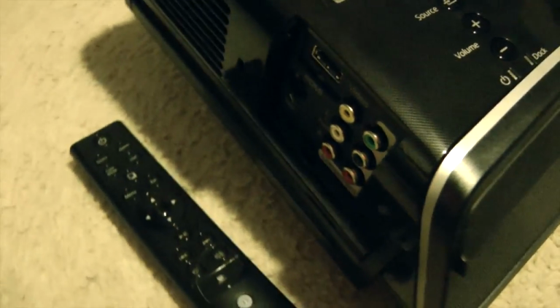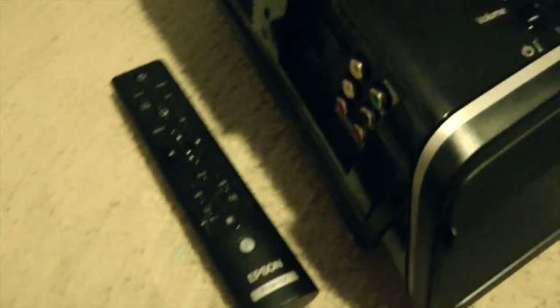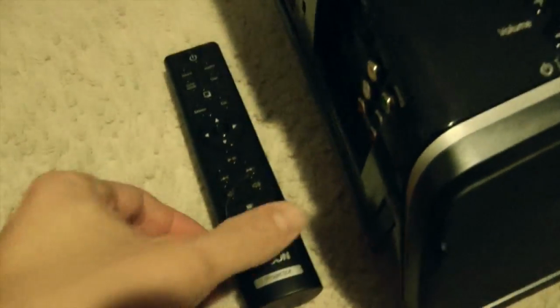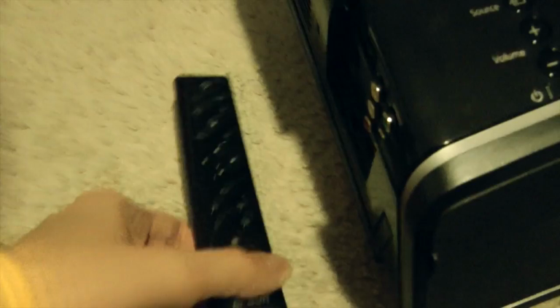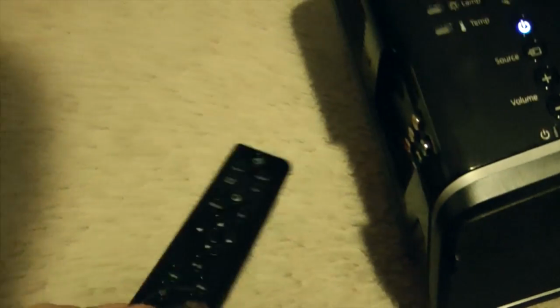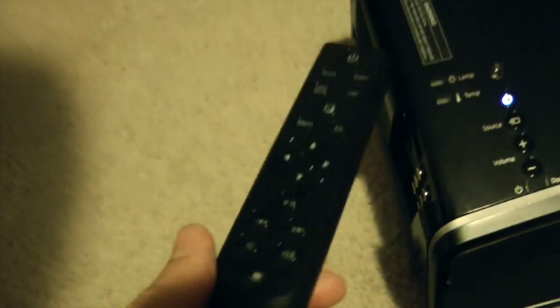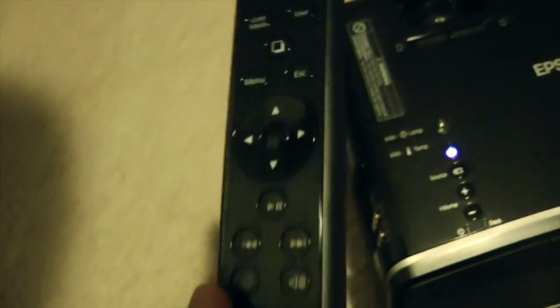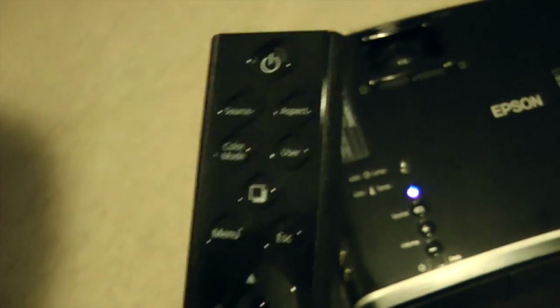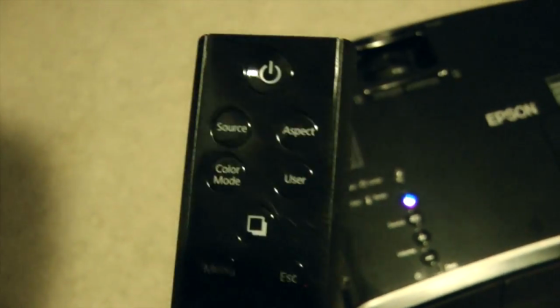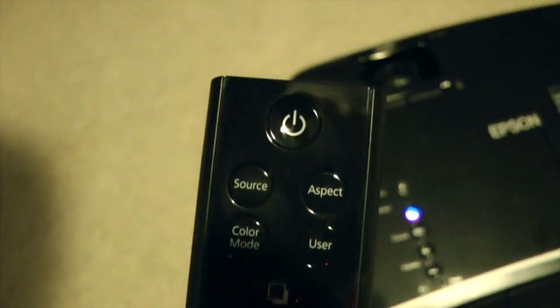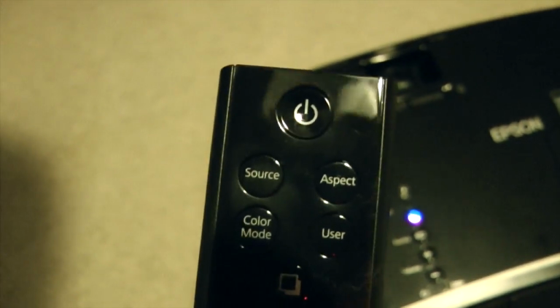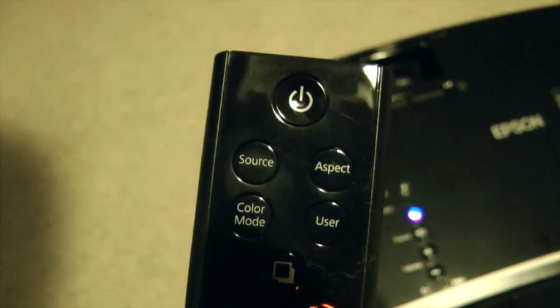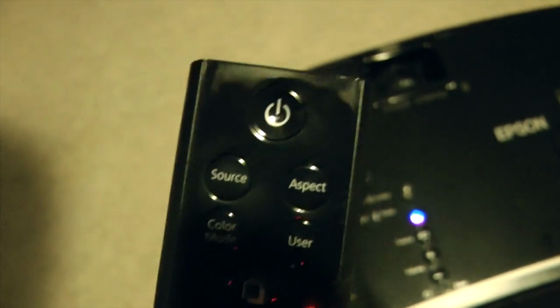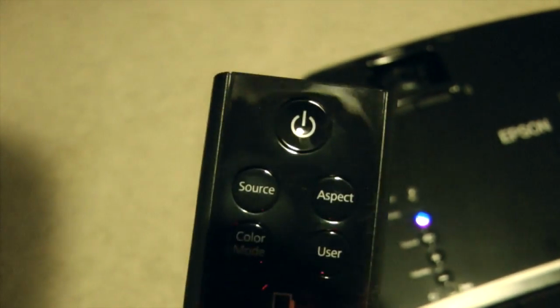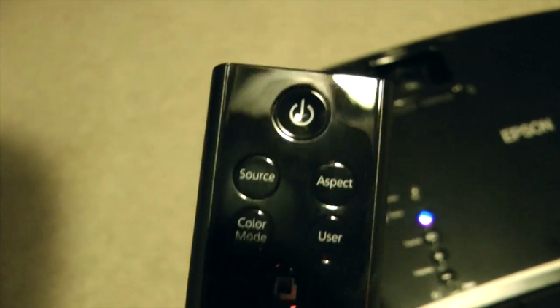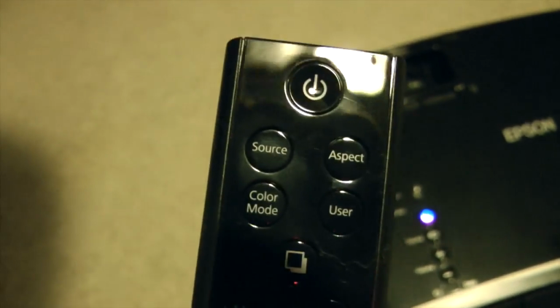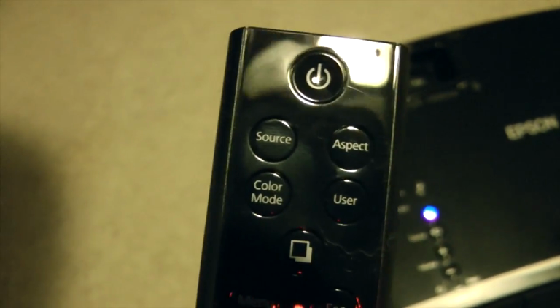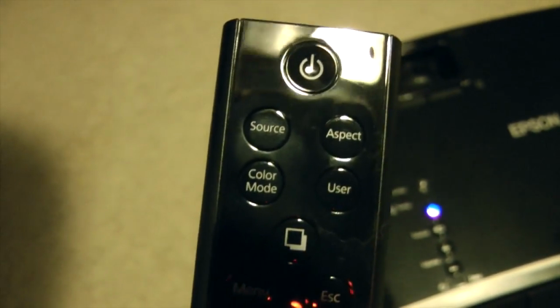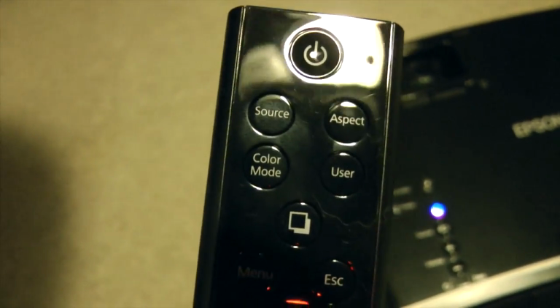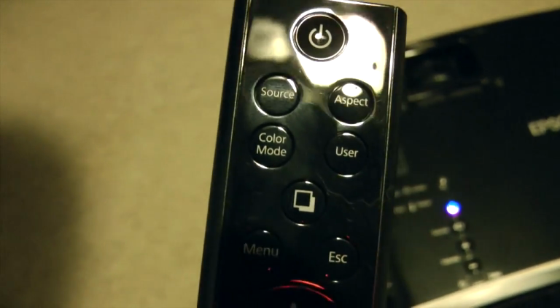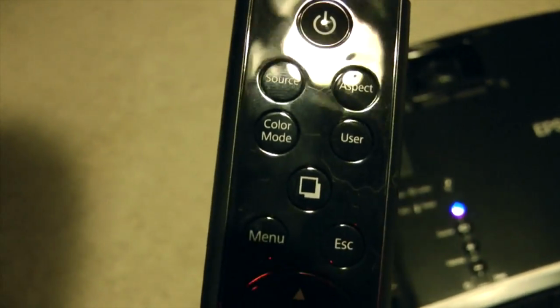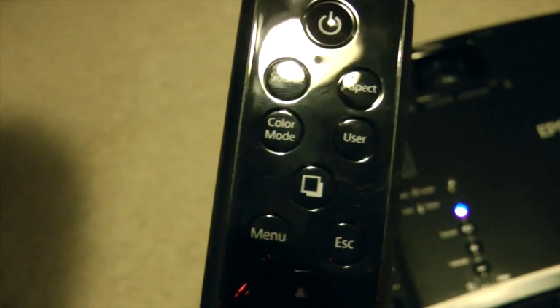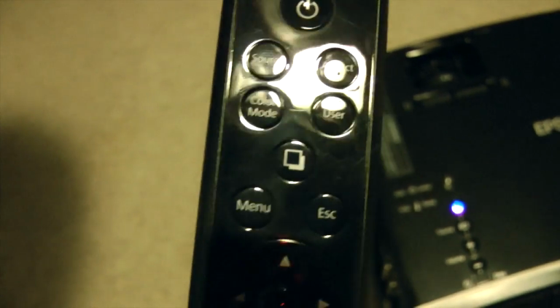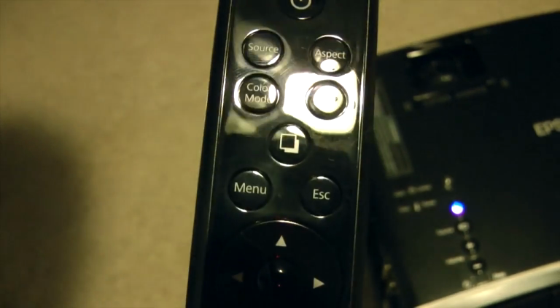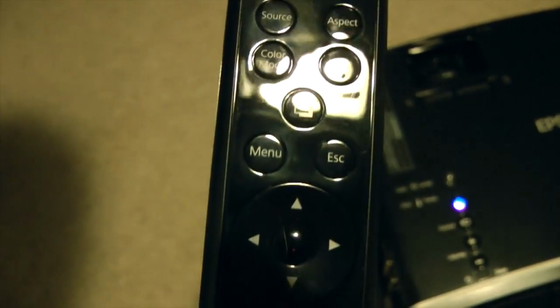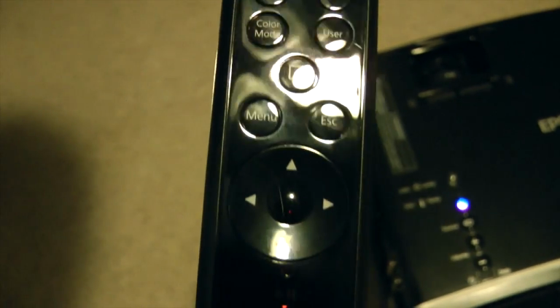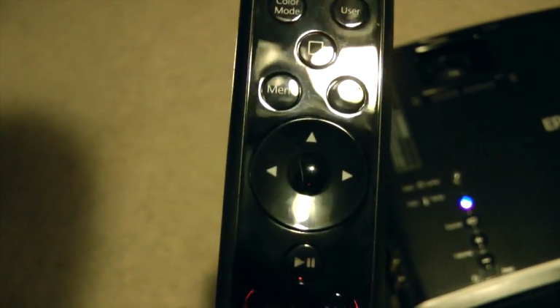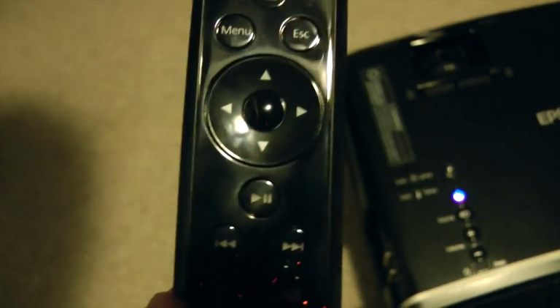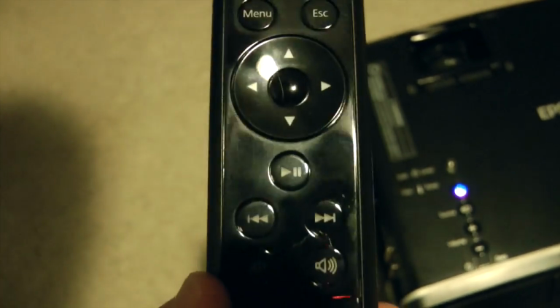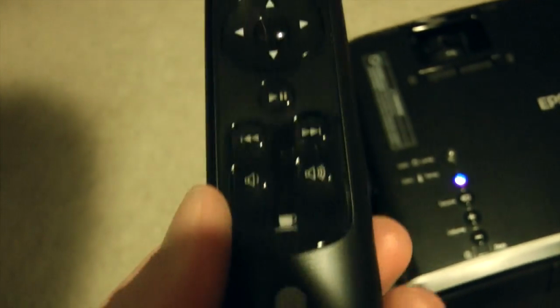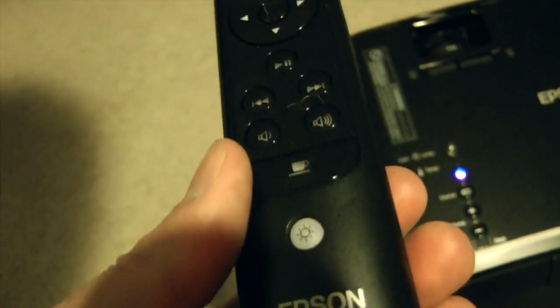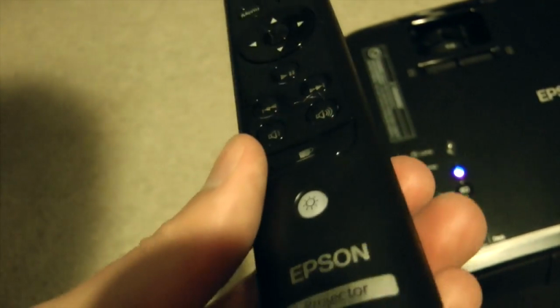Here's the remote. Very basic remote but it does let you do all the standards such as power, switch source, aspect ratio, color mode, menu, and tons of many more options.